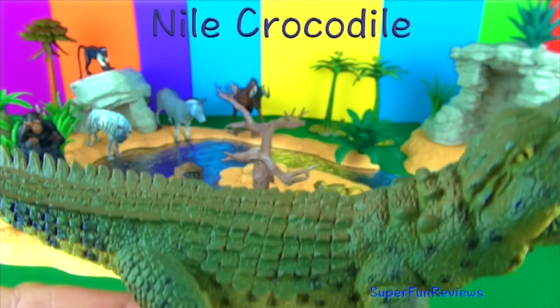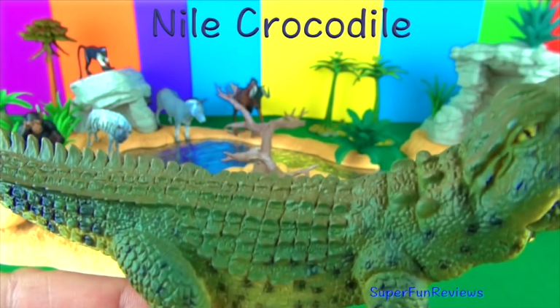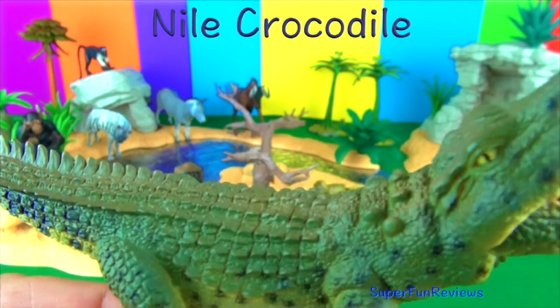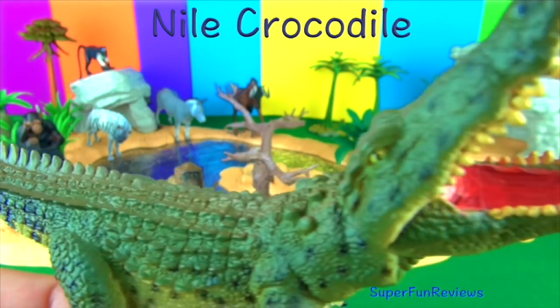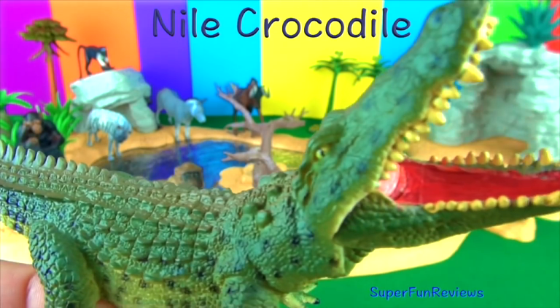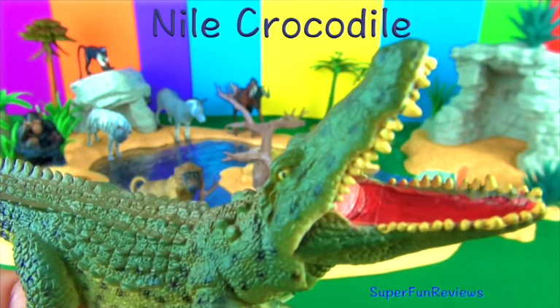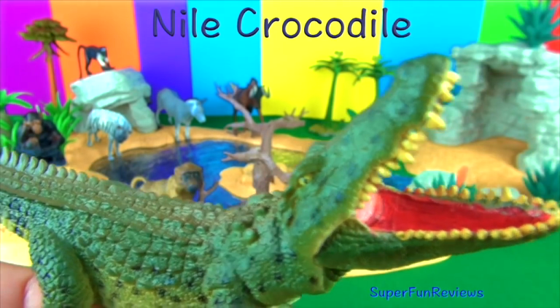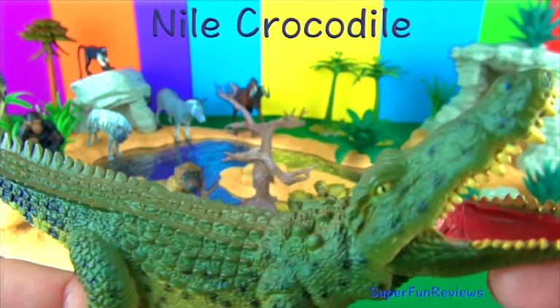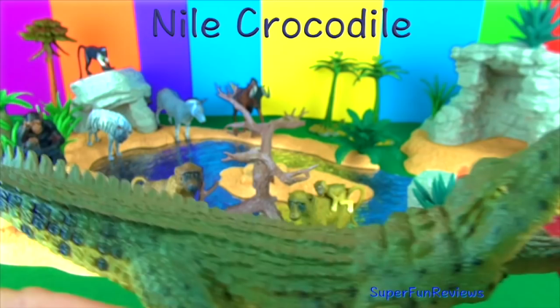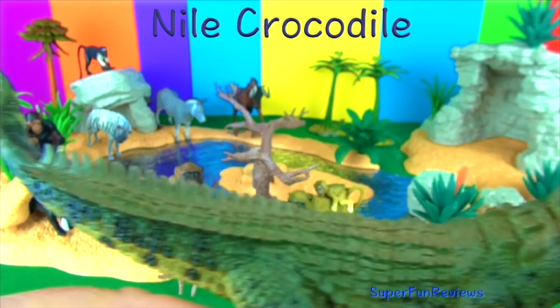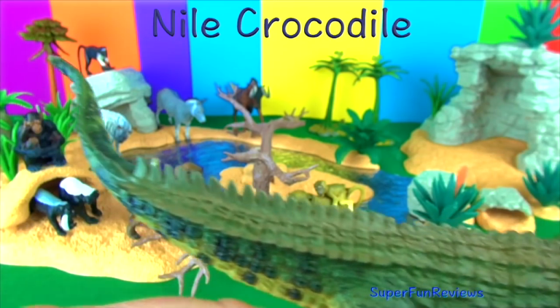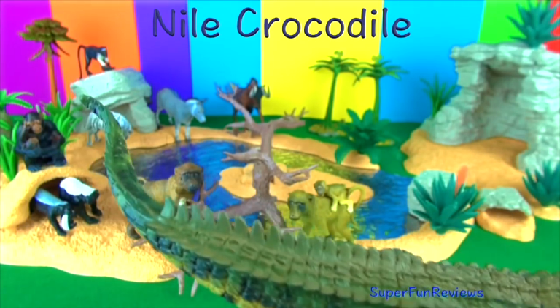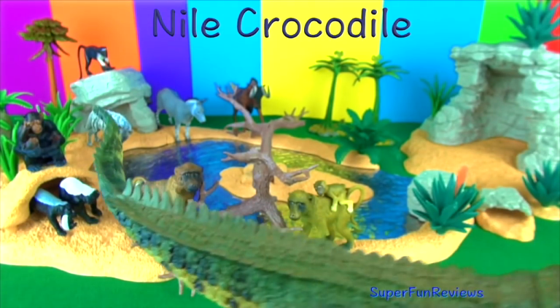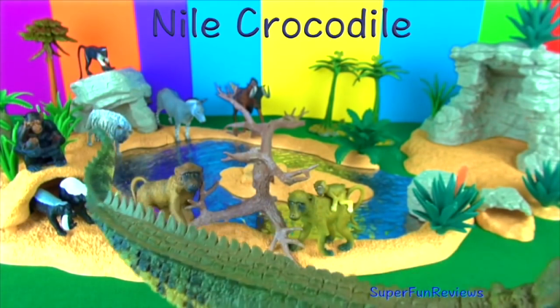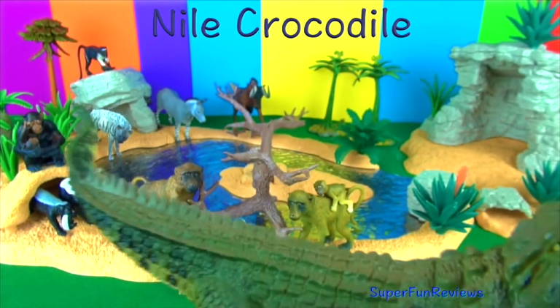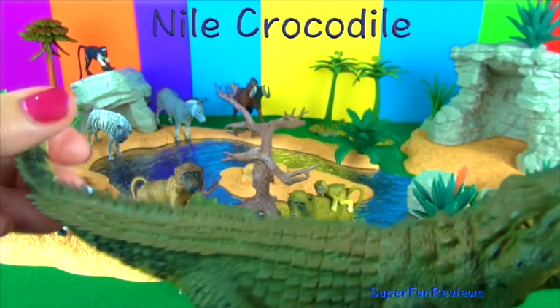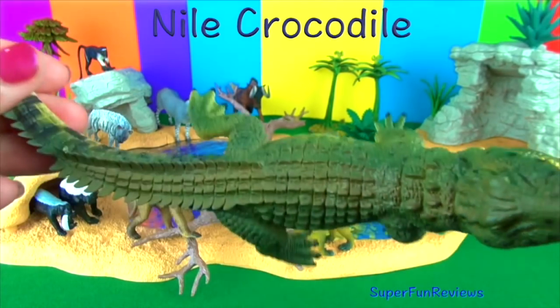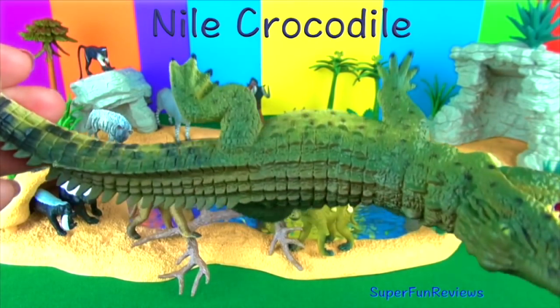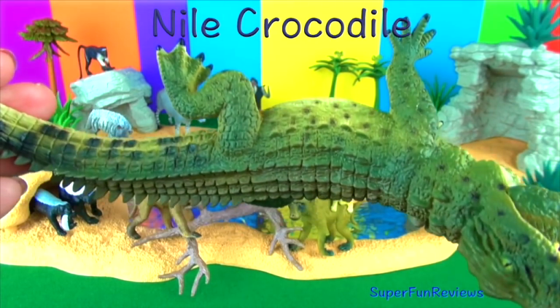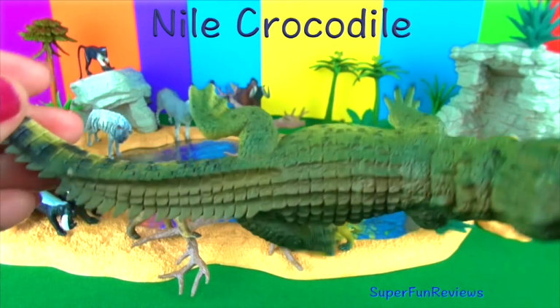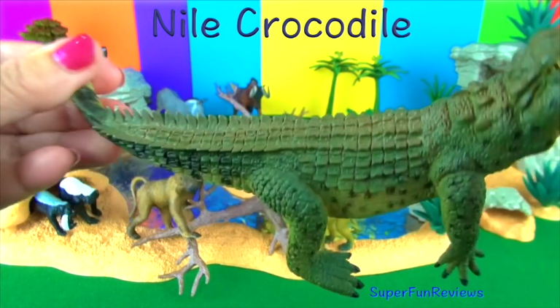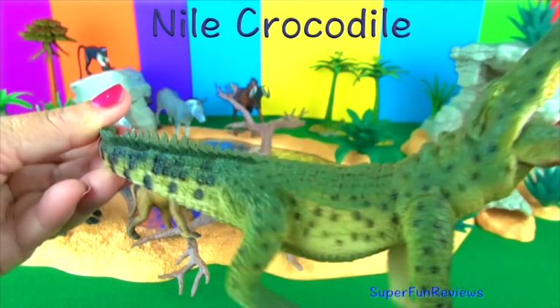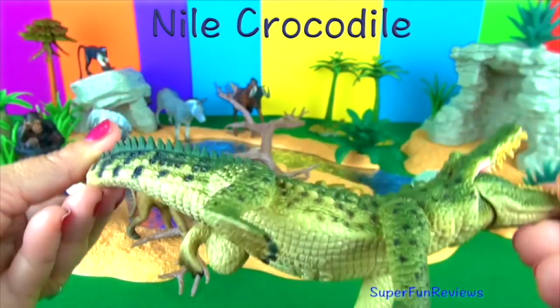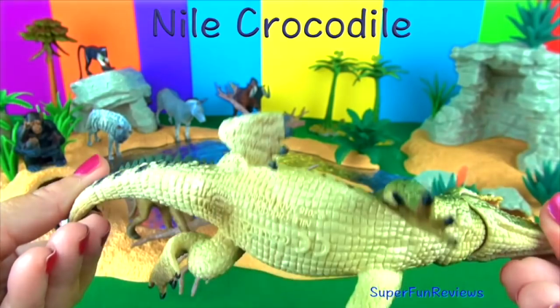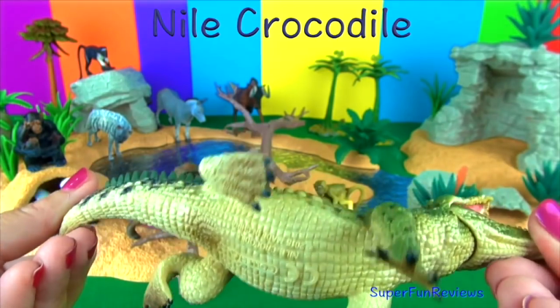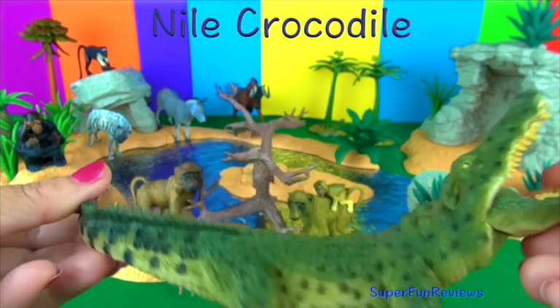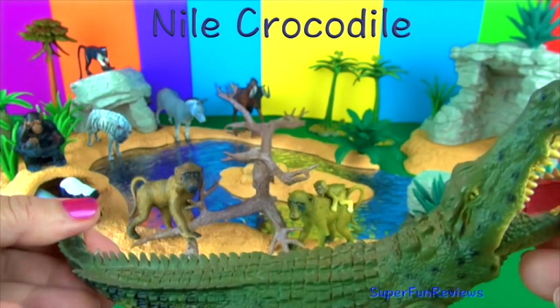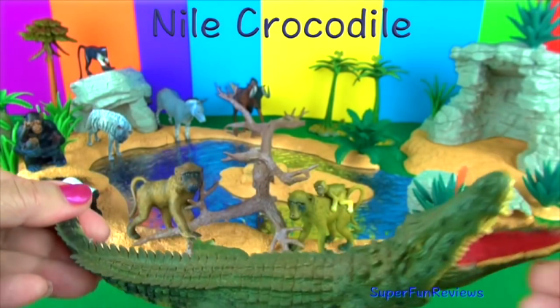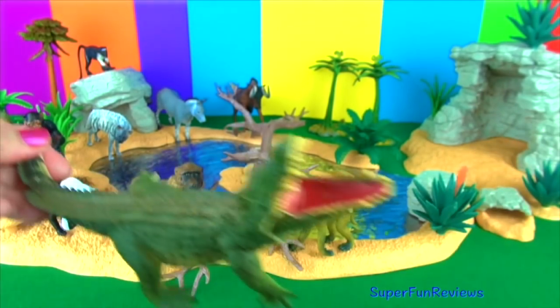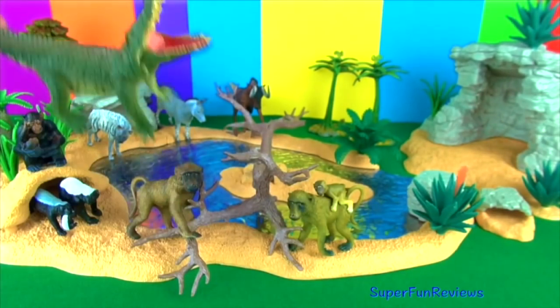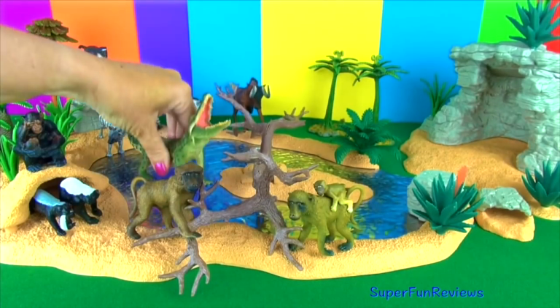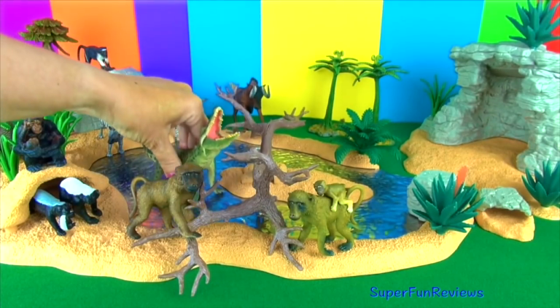This is the Nile crocodile. It eats mainly fish but will attack almost anything it comes across, including zebras, small hippos, porcupines and people.